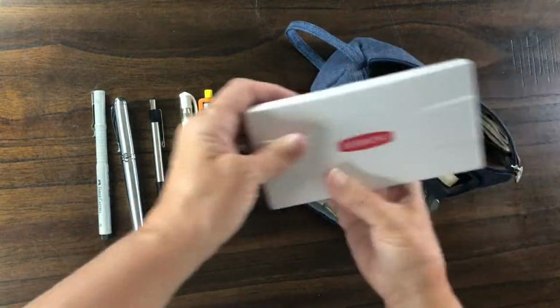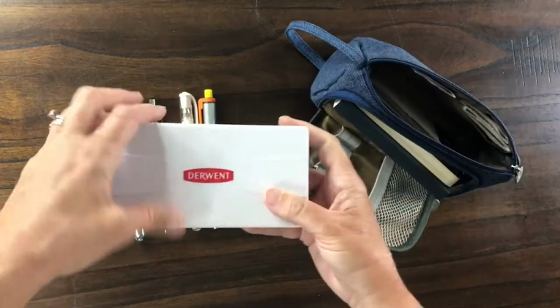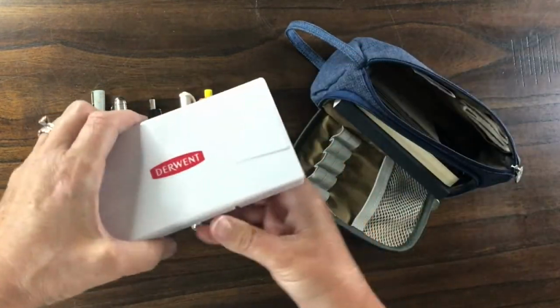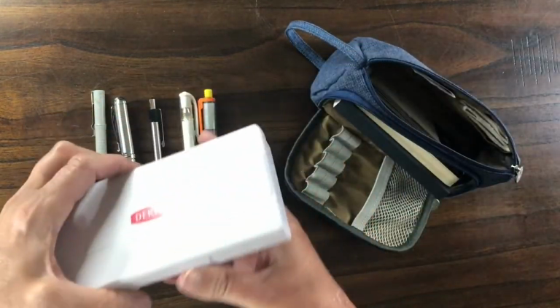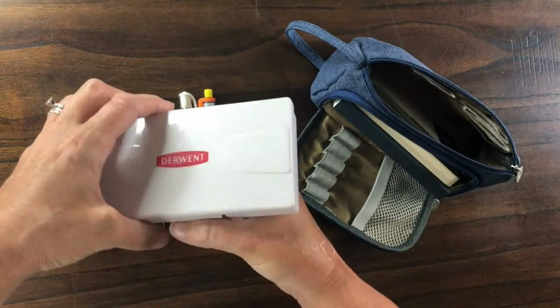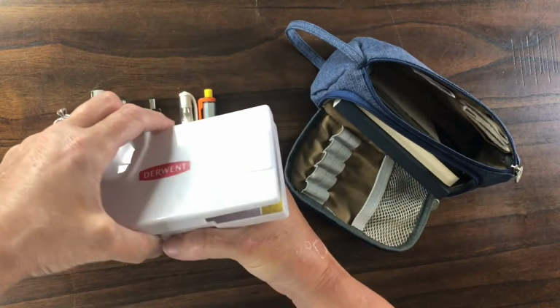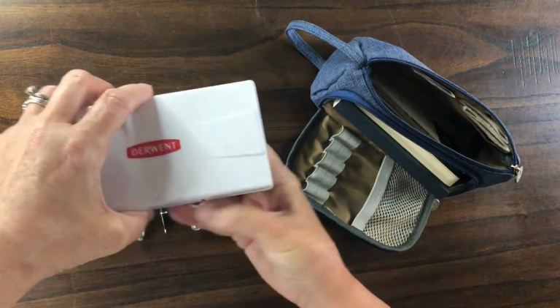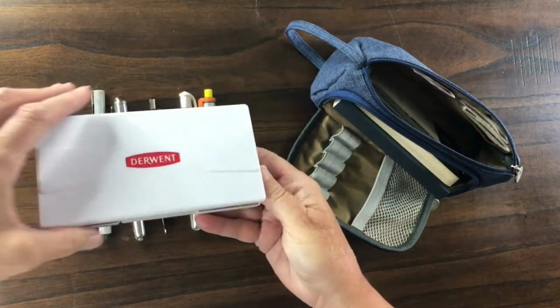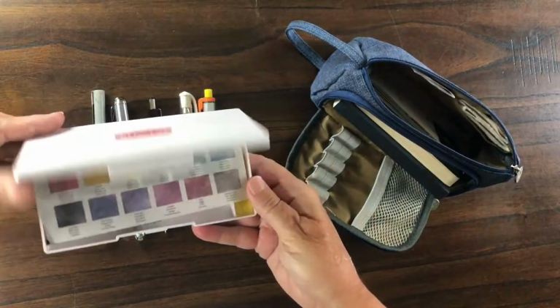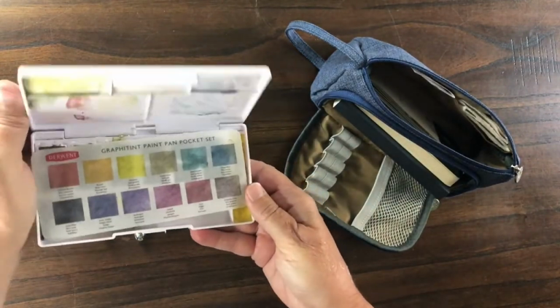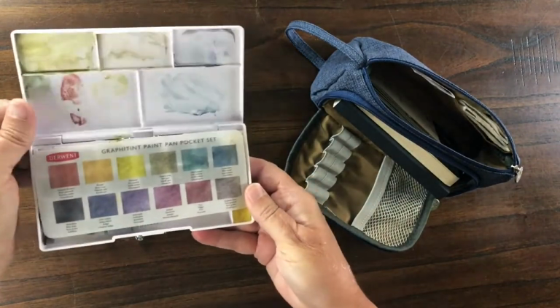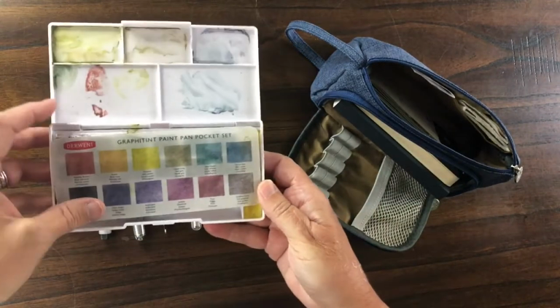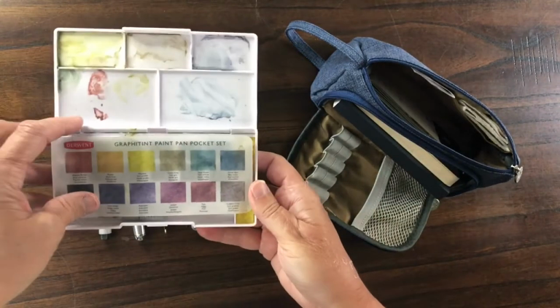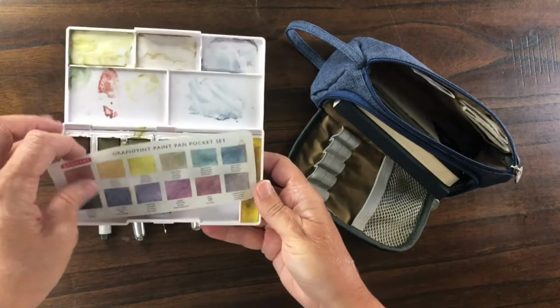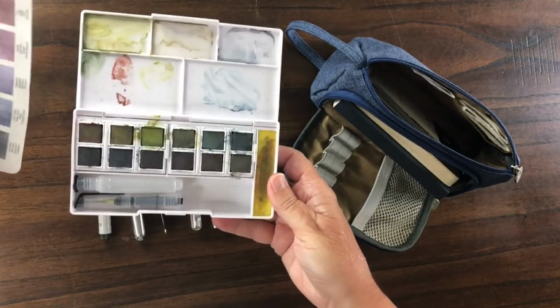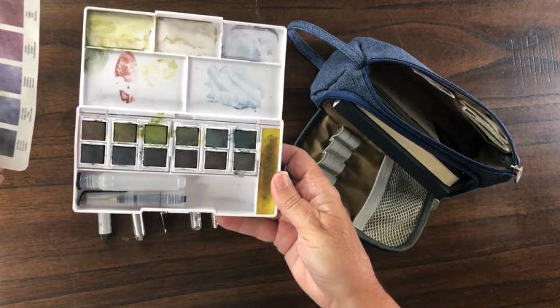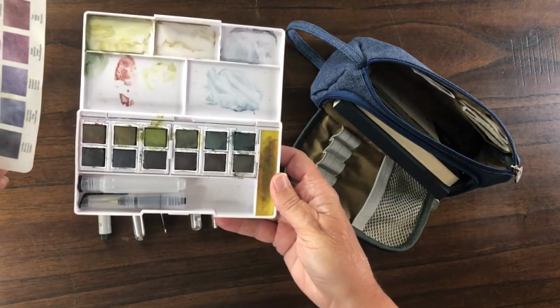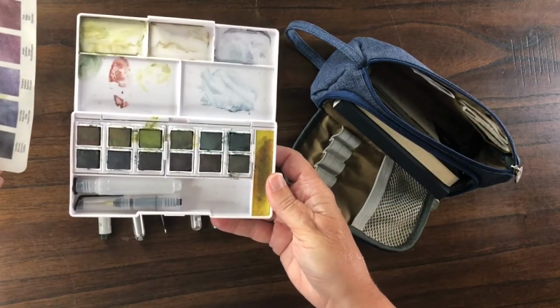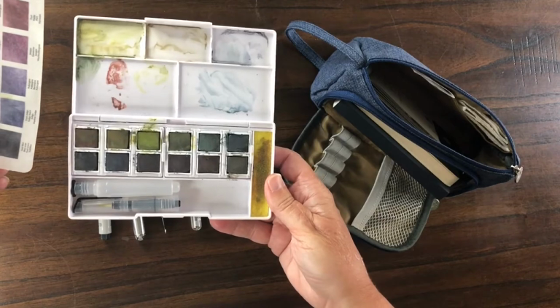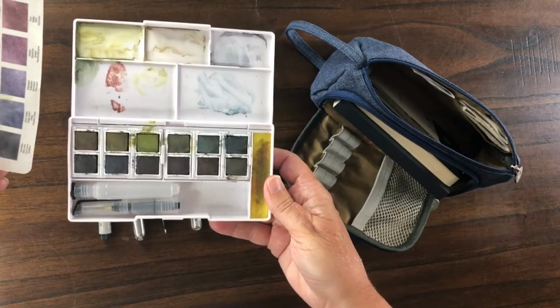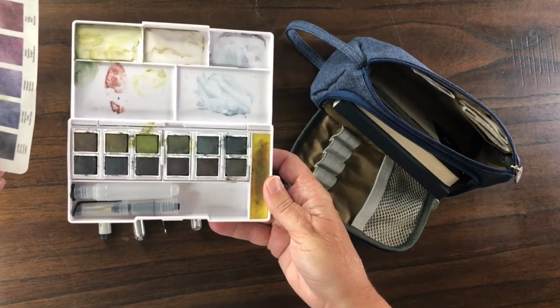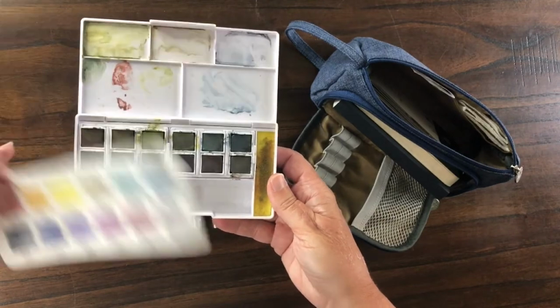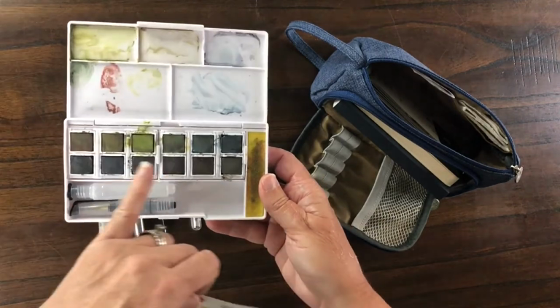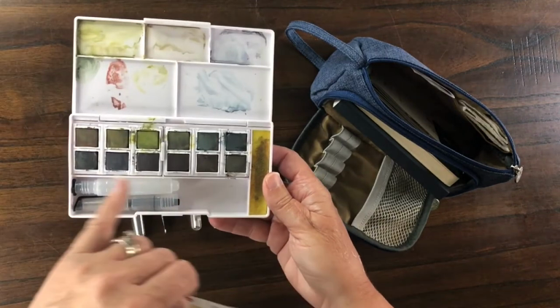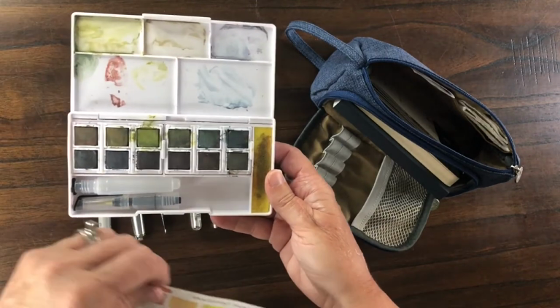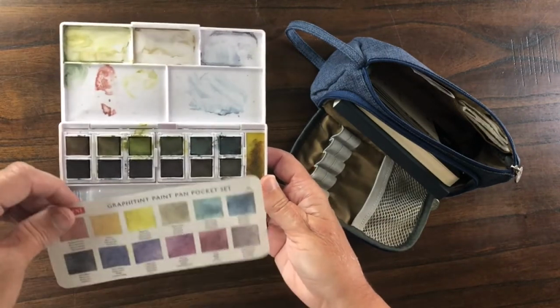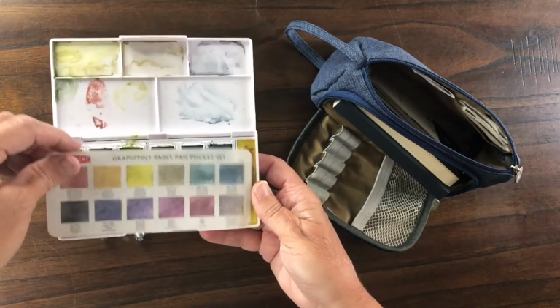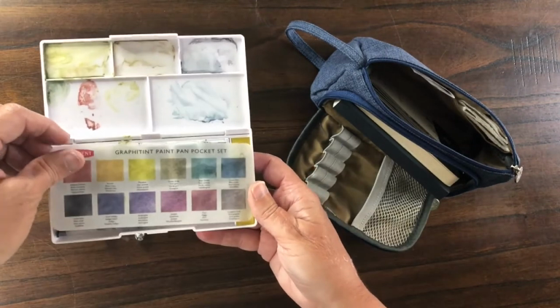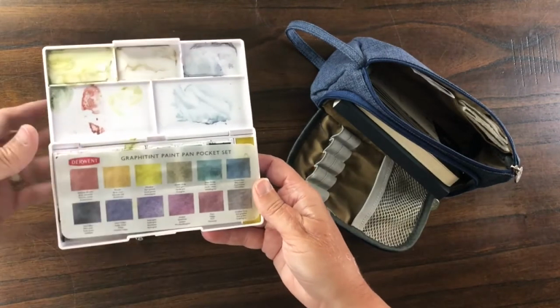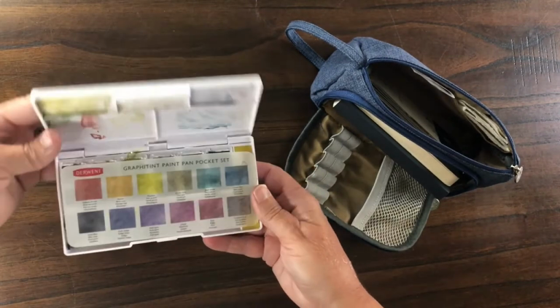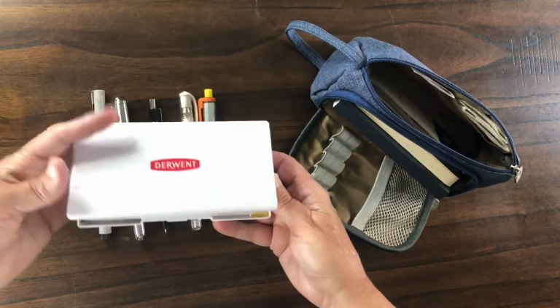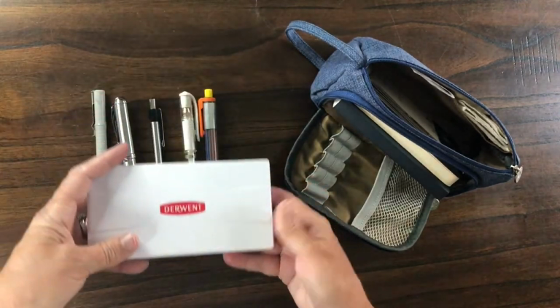I also carry my Derwent Graphite Tint Pocket Set. I love this — the beautiful muted colours. Perfect for urban sketching.